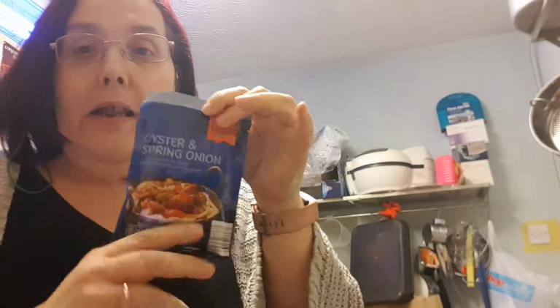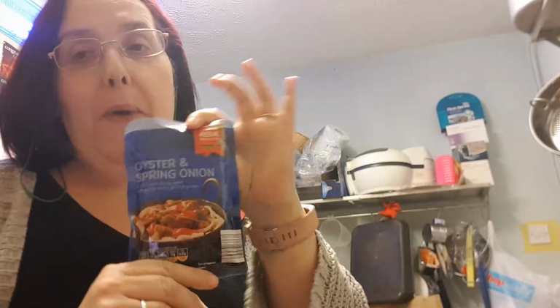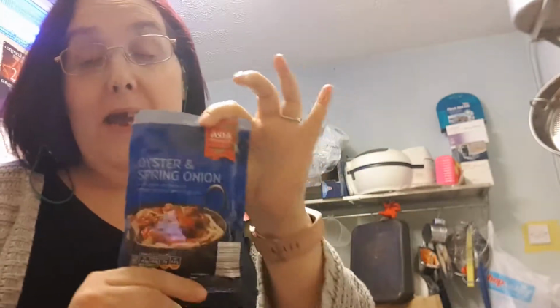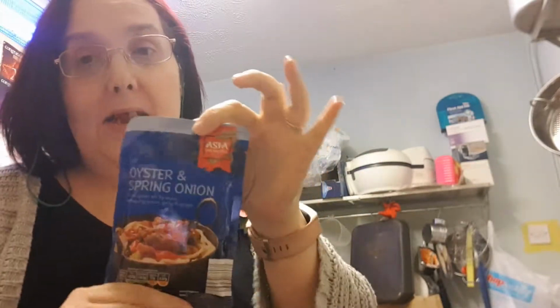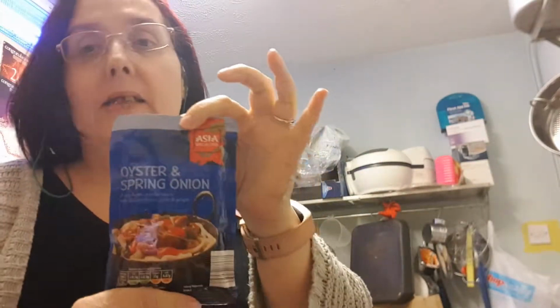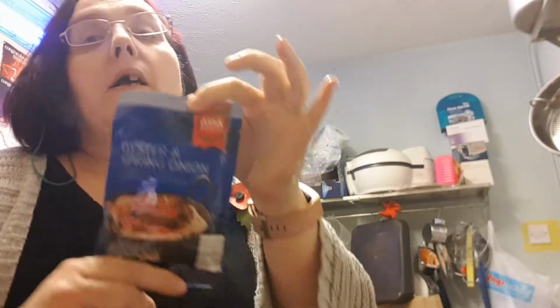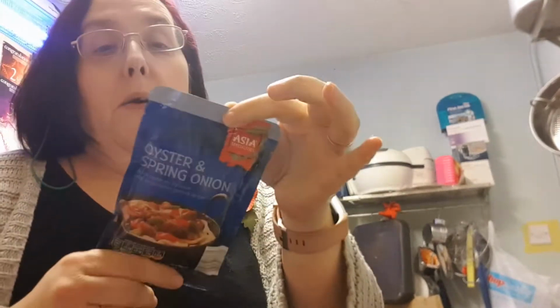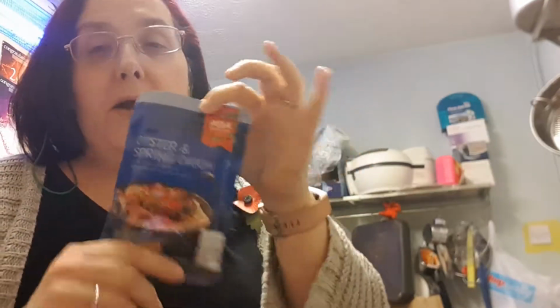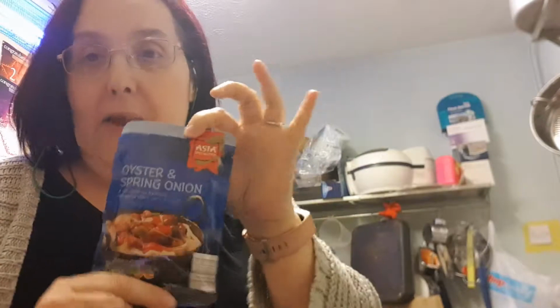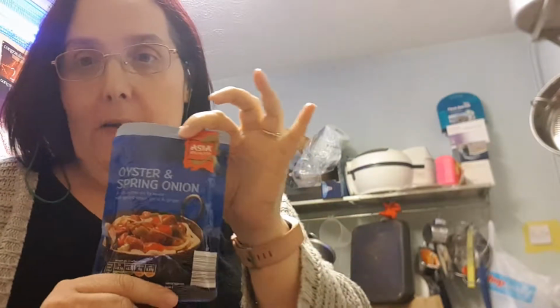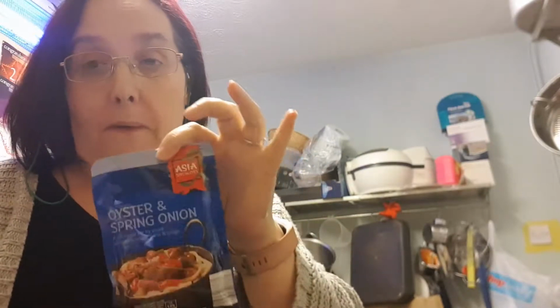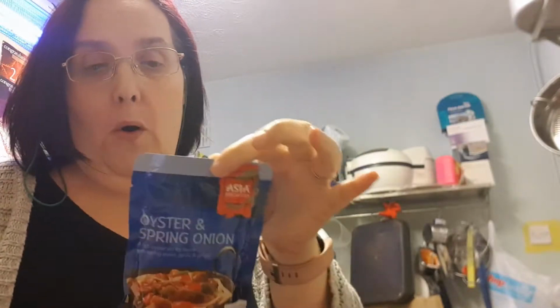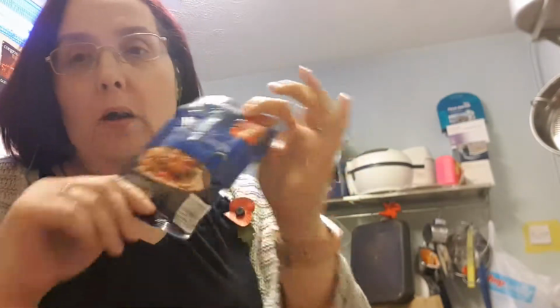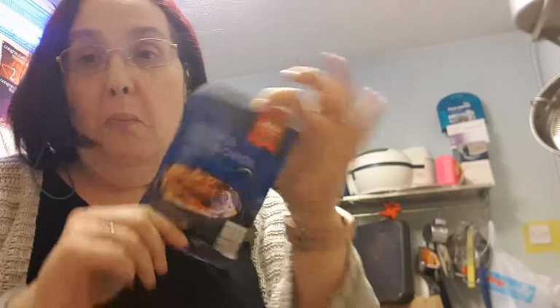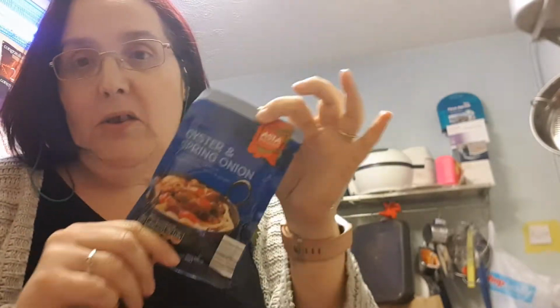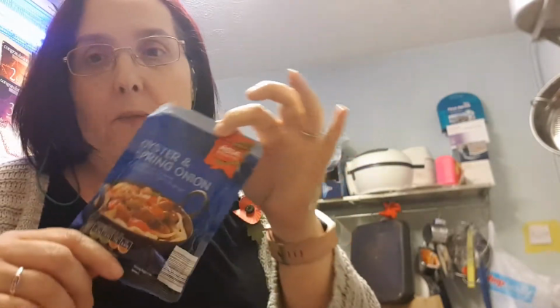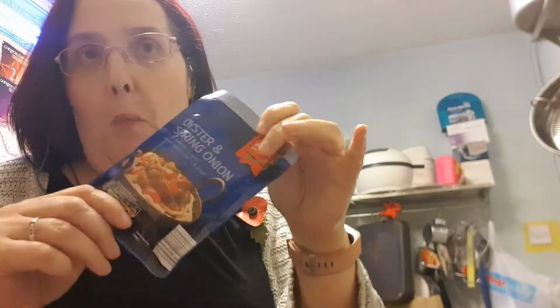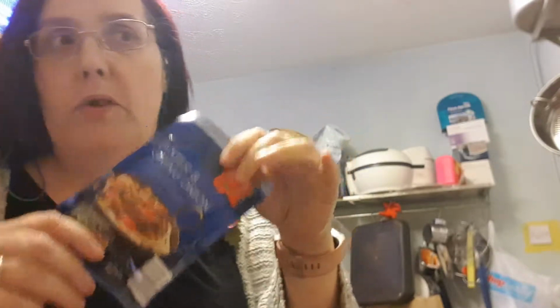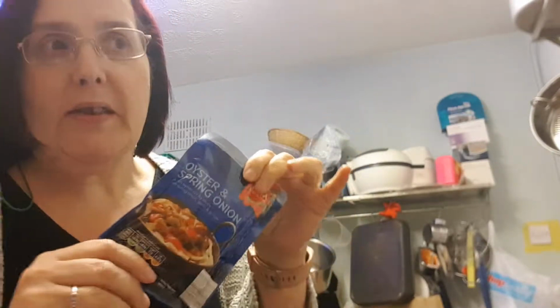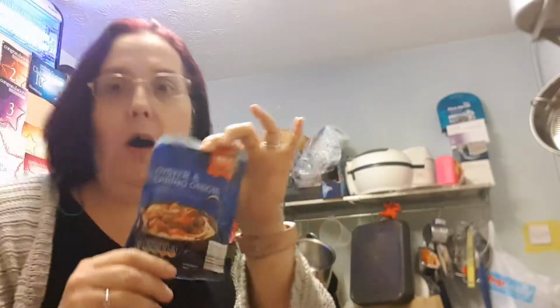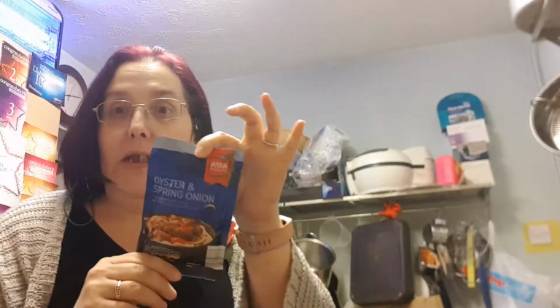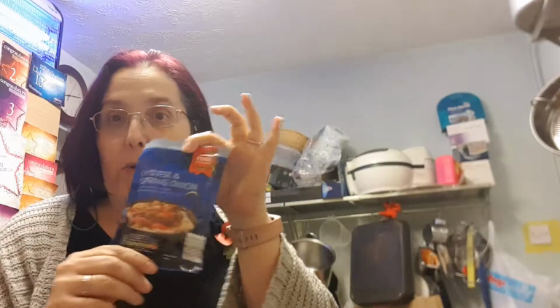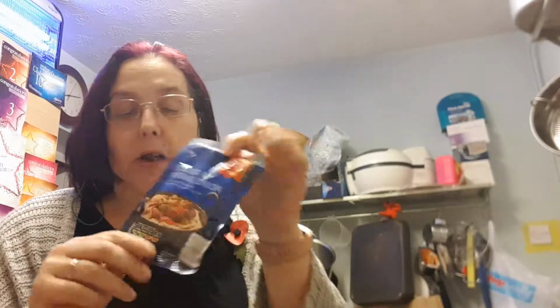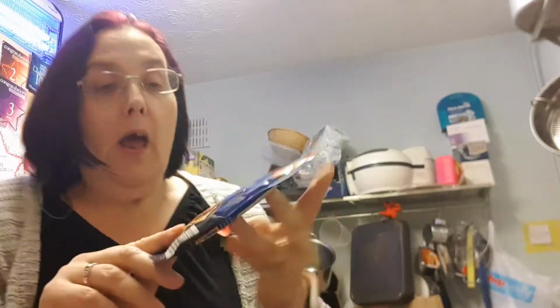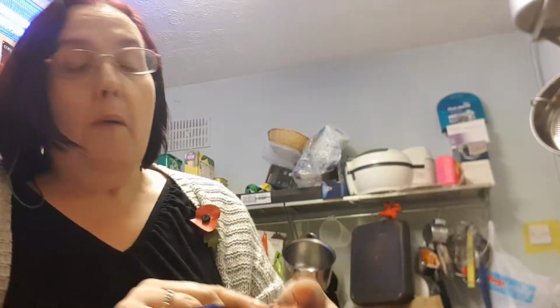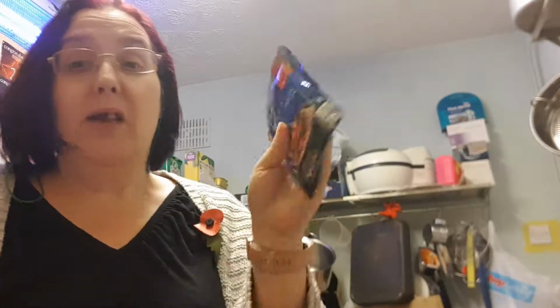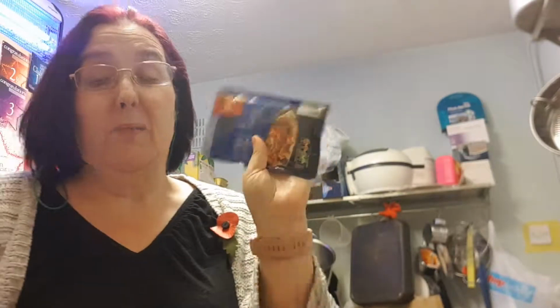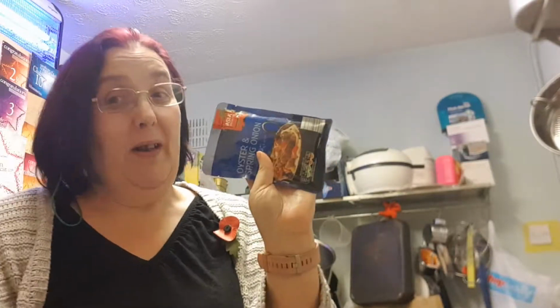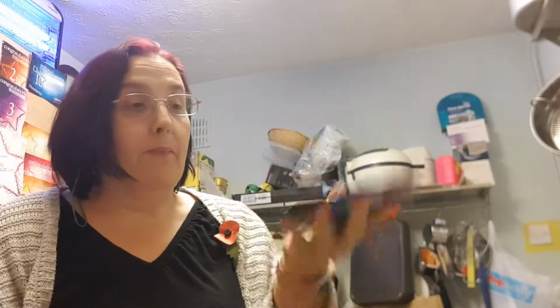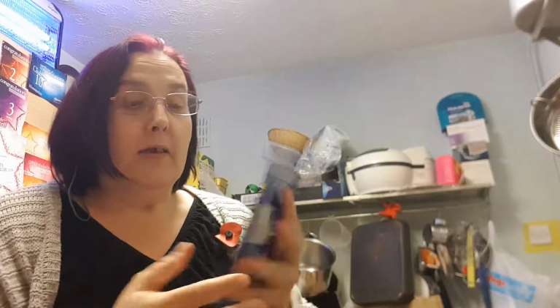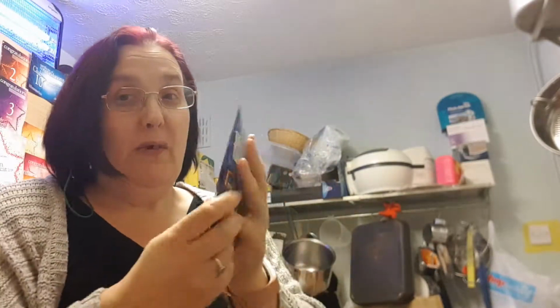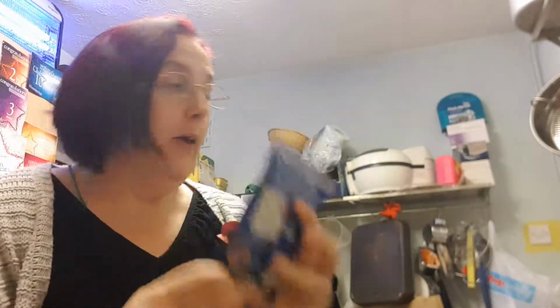Now the whole packet is six sins, so if you're going to split it between four, that's just over a sin and a half each portion, which is brilliant.